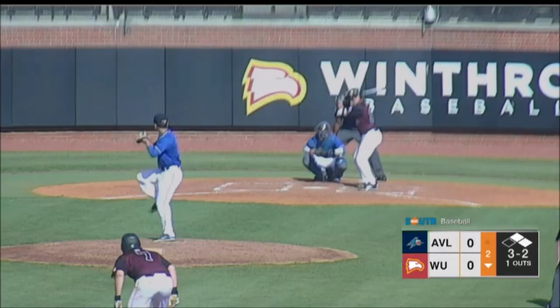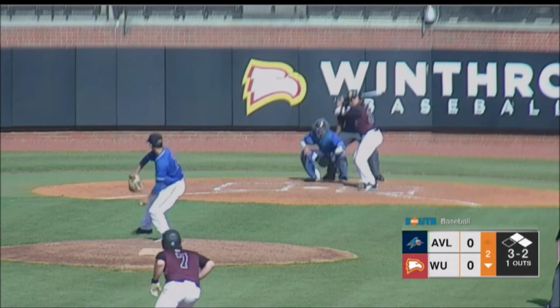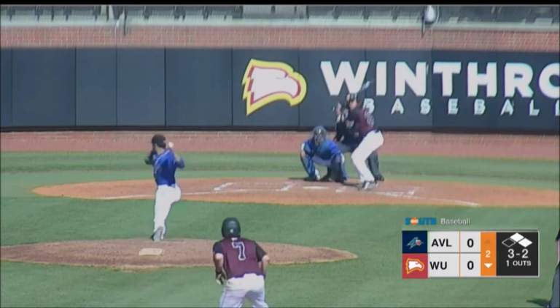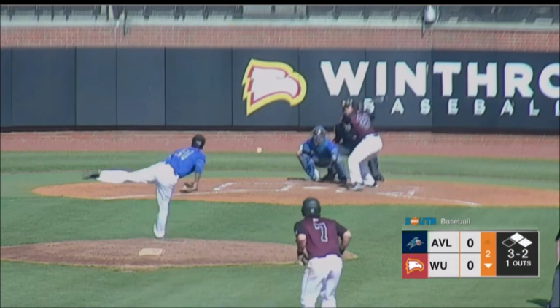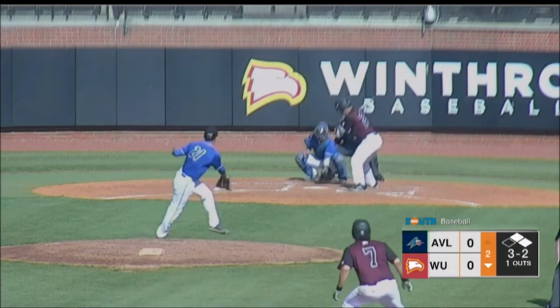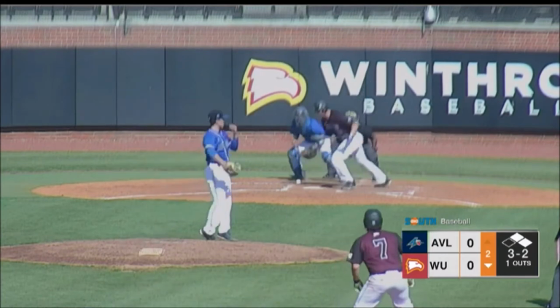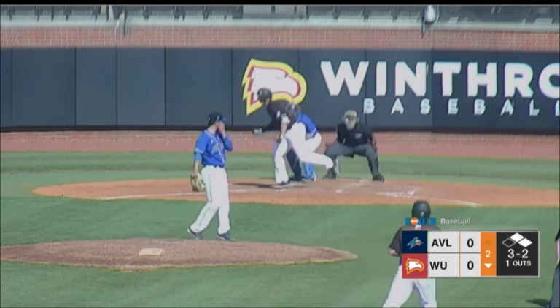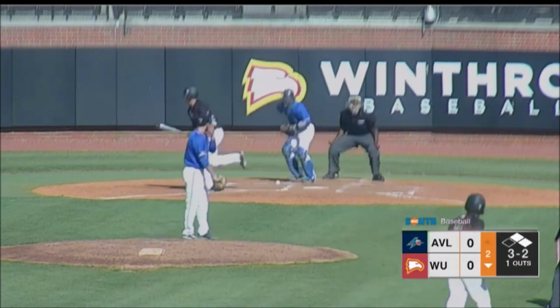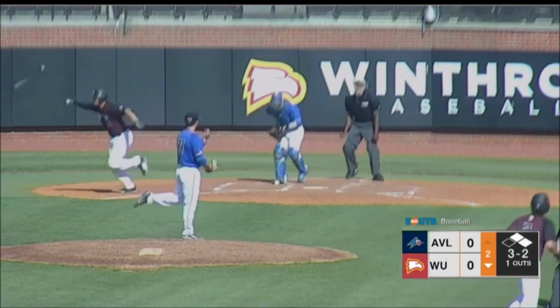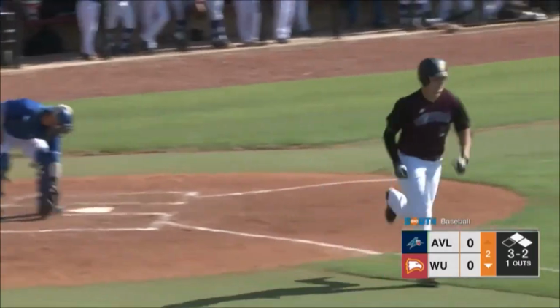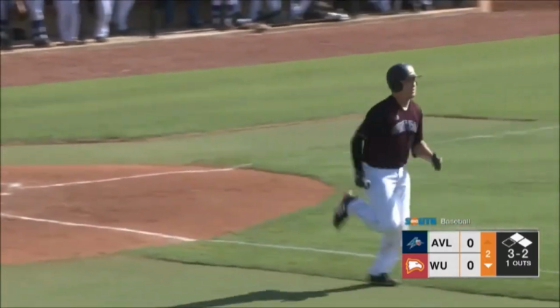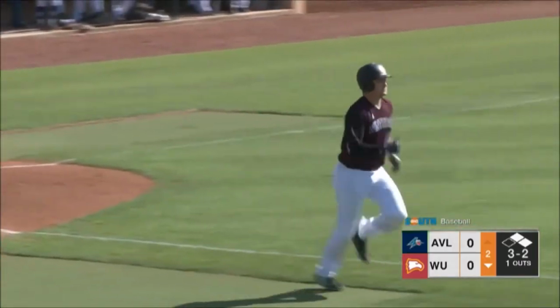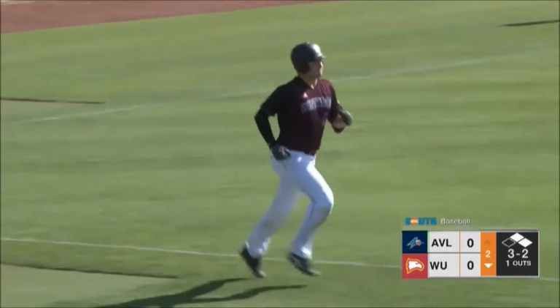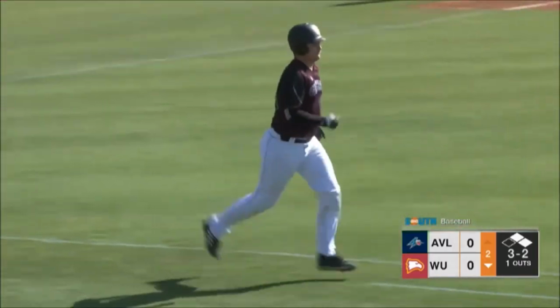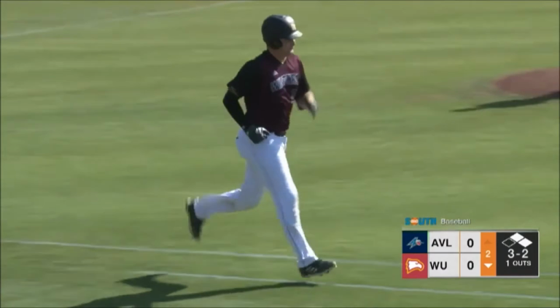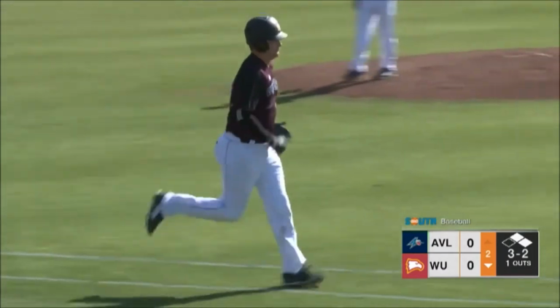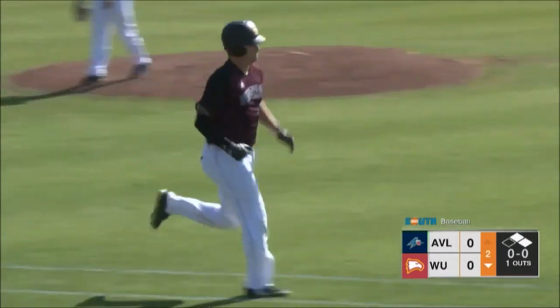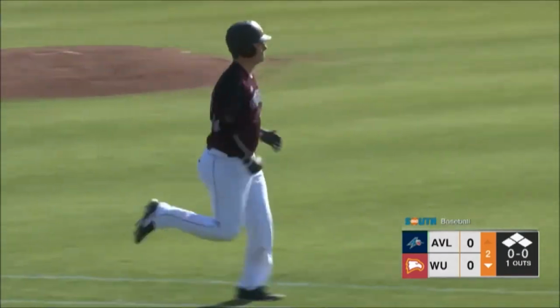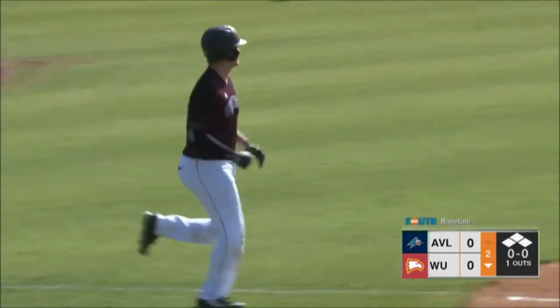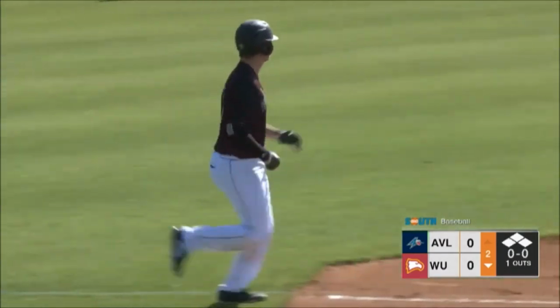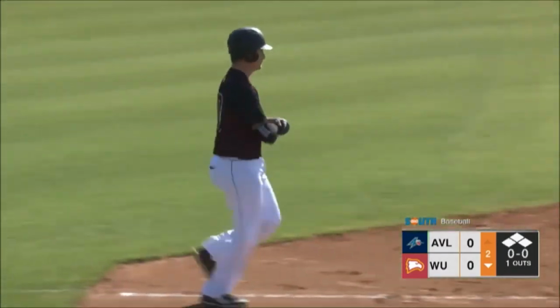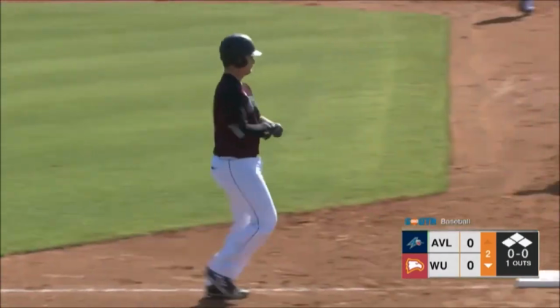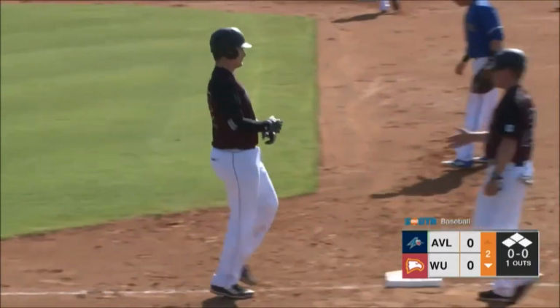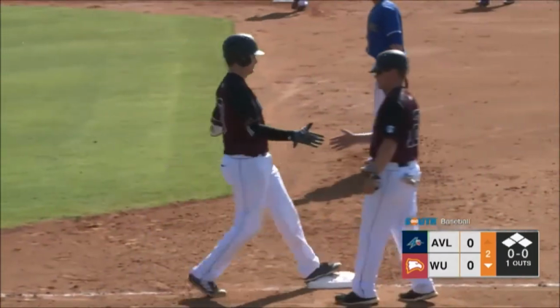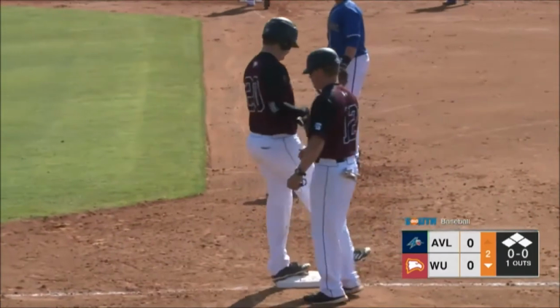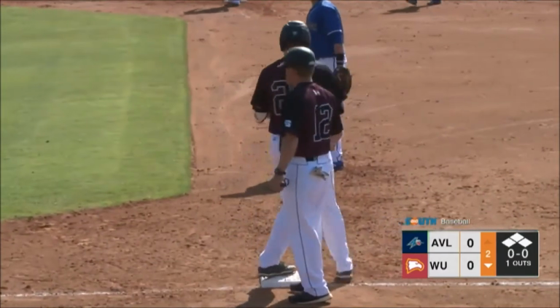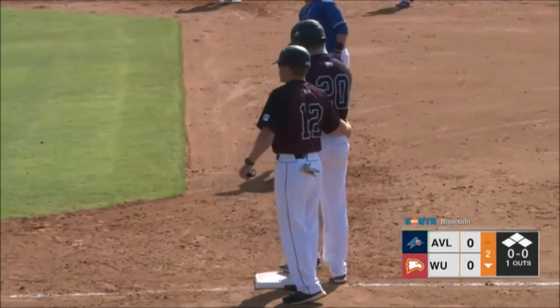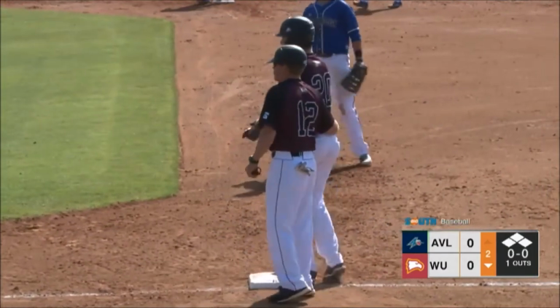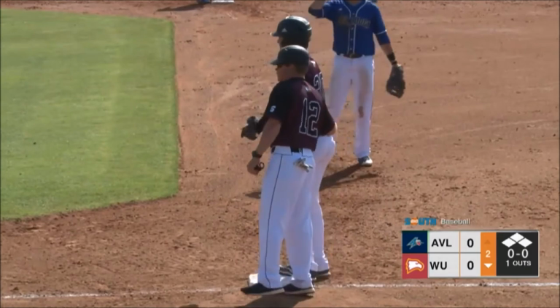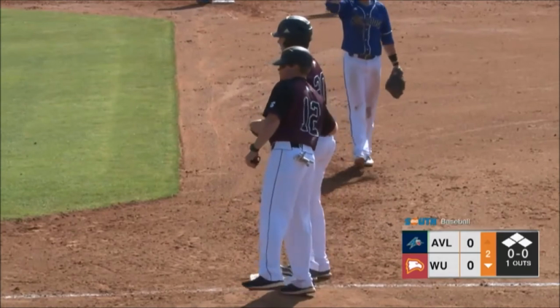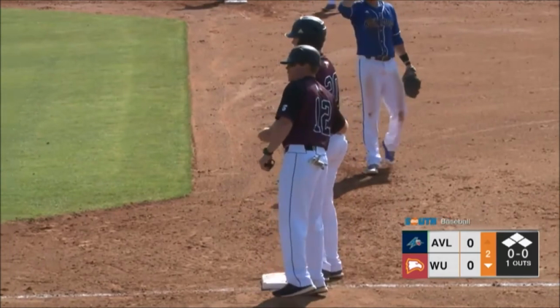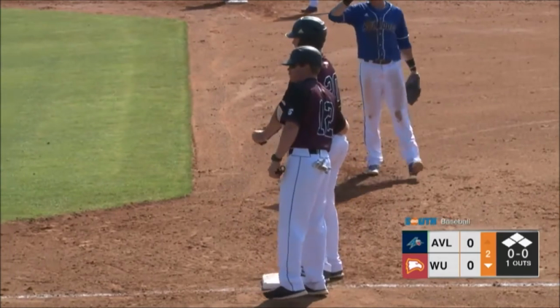Counts full, three and two. Pitch — and that is a walk. No room at the Winthrop Eagles hotel on this Saturday. Bases loaded.